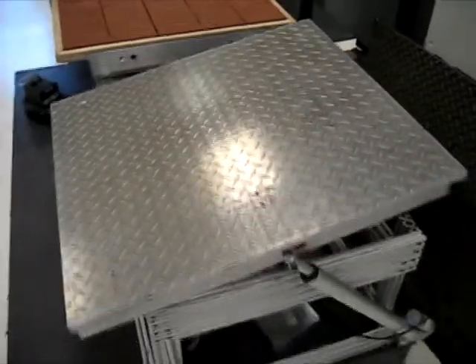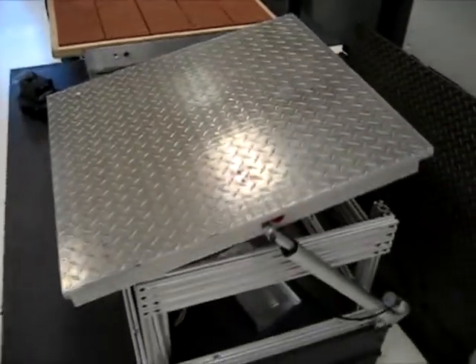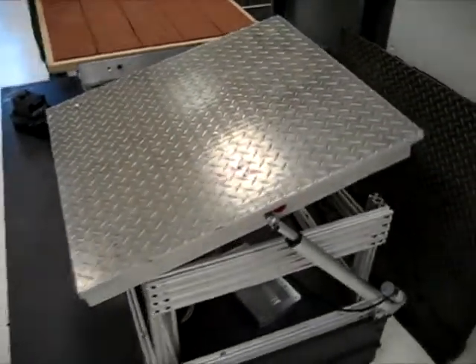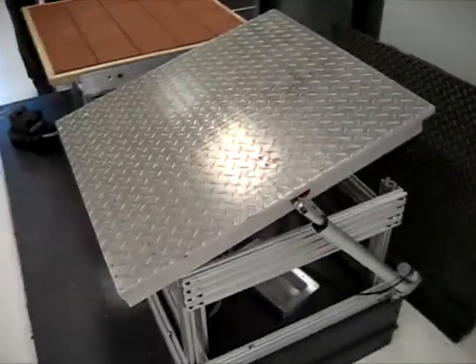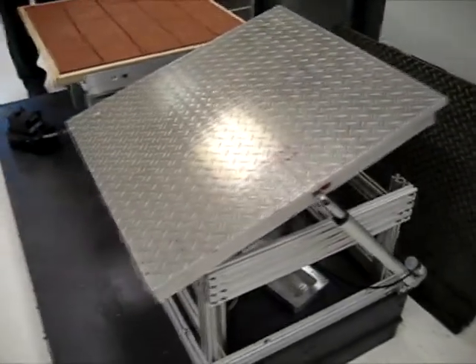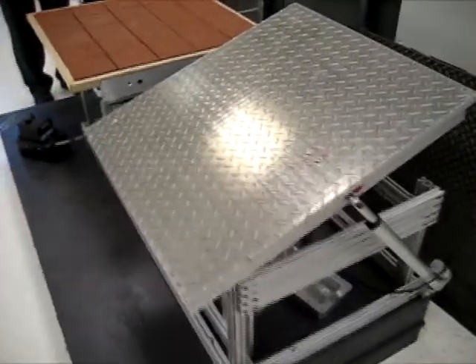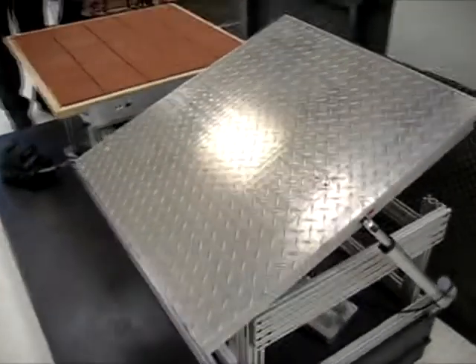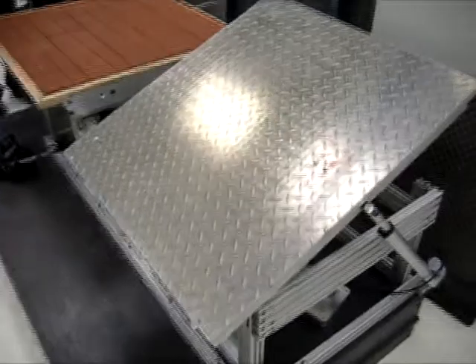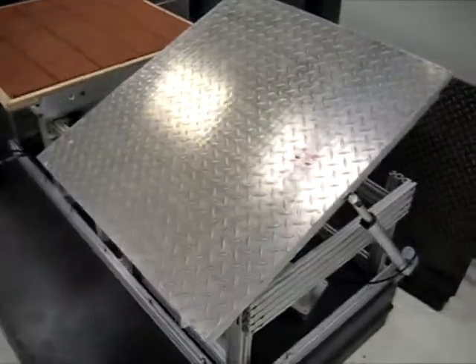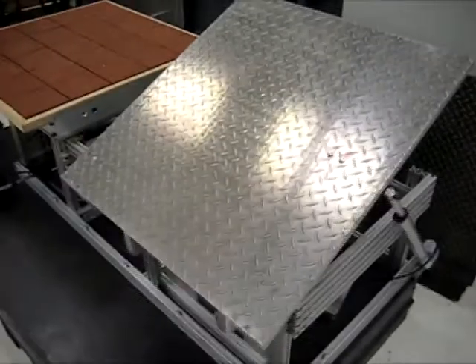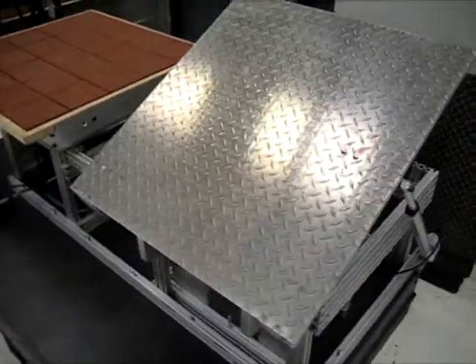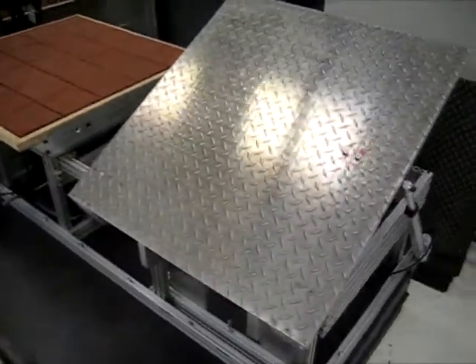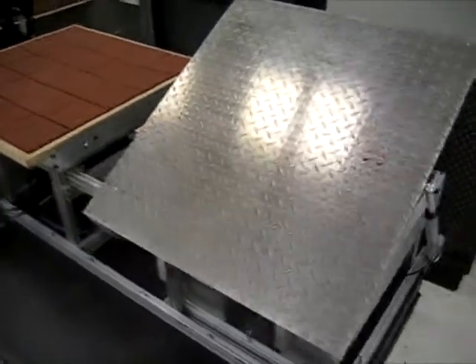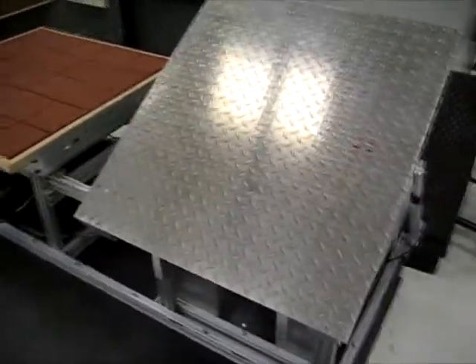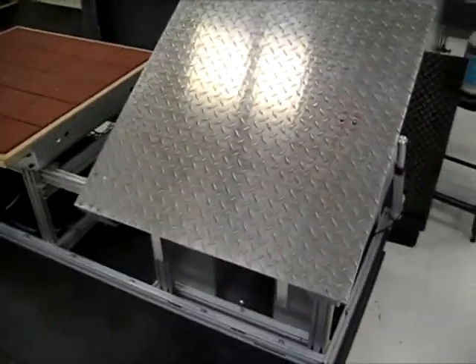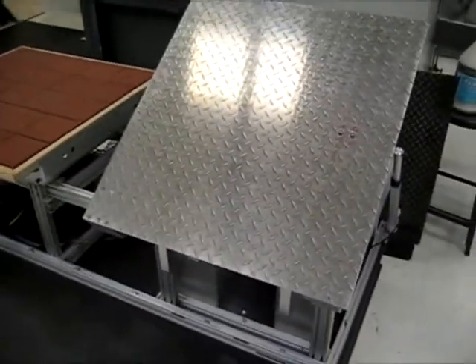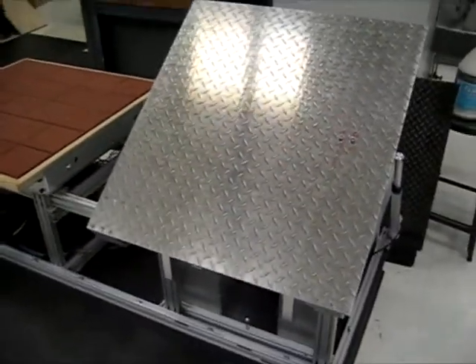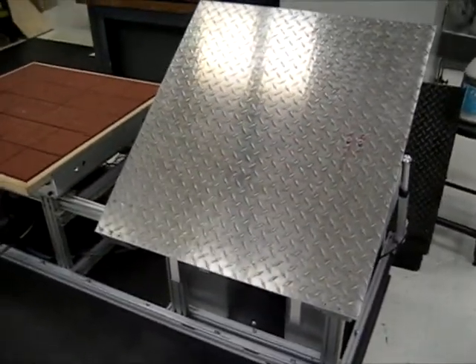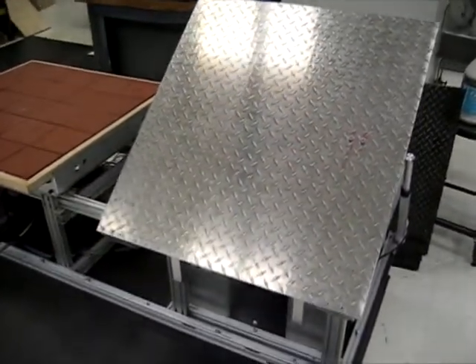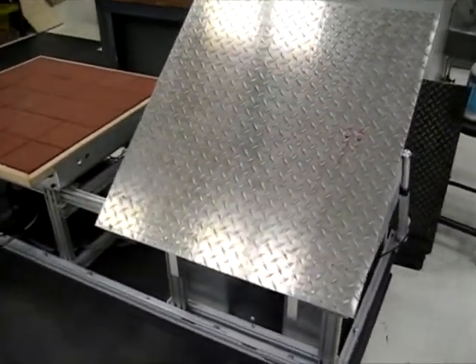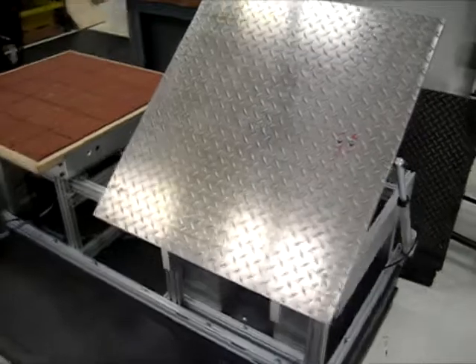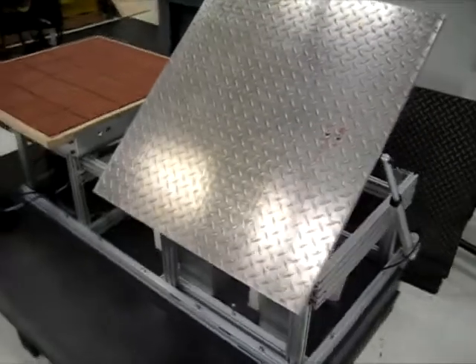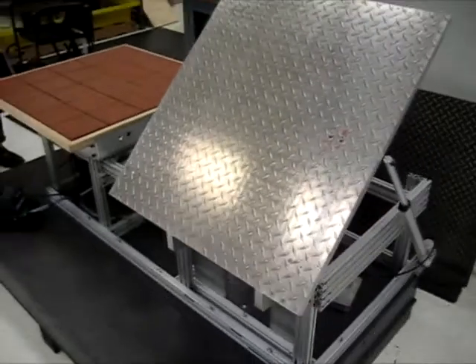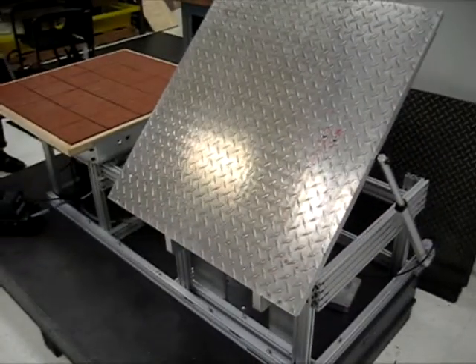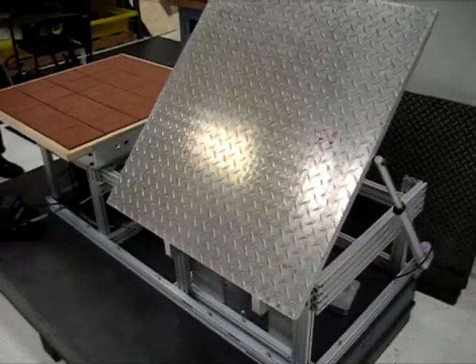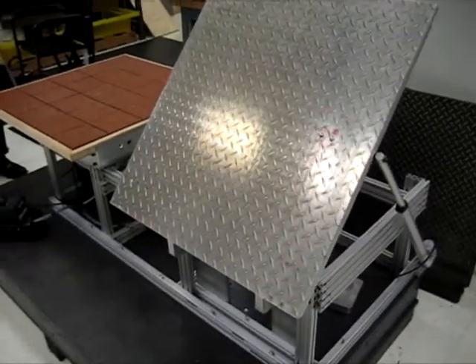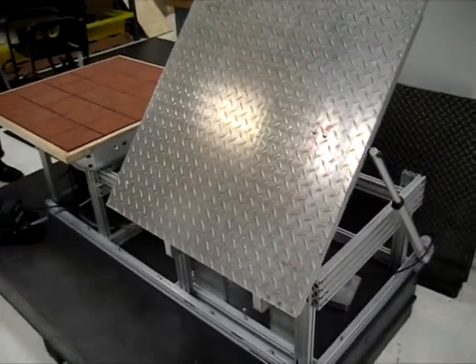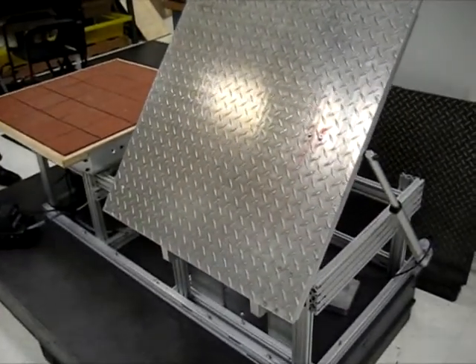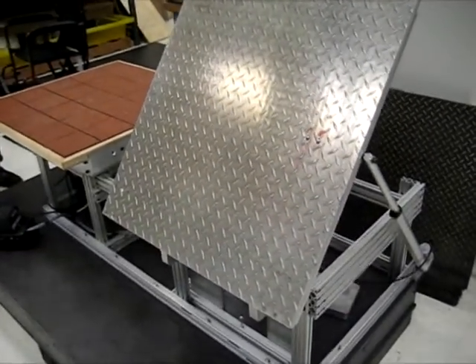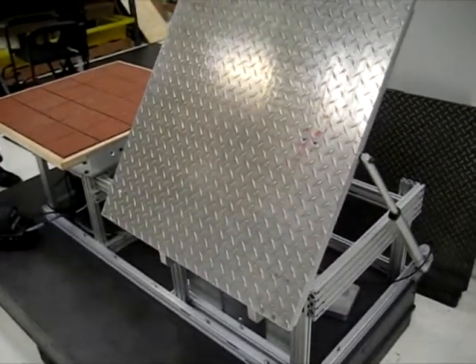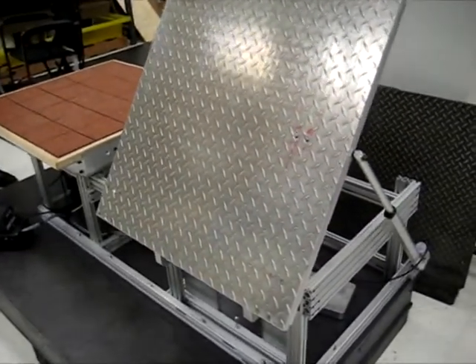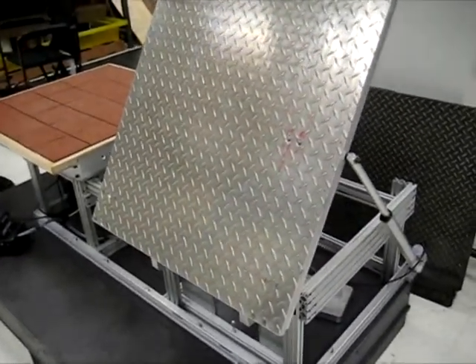In this video, we are displaying the vertical and horizontal positions of the new trap door fitted to our test rig. The trap door is being lifted by a linear actuator just for demonstration purposes.